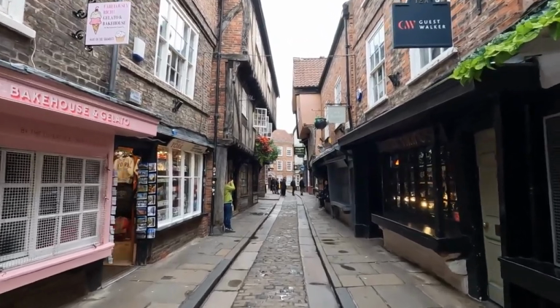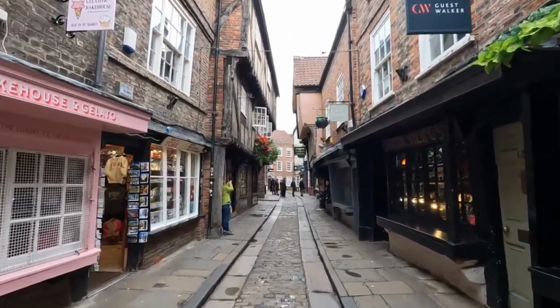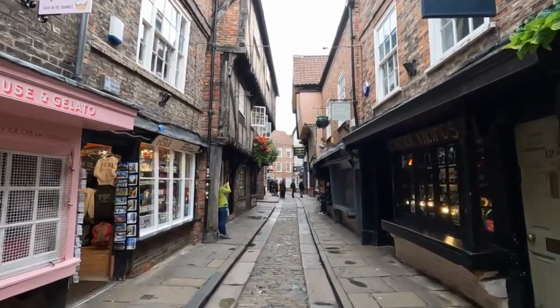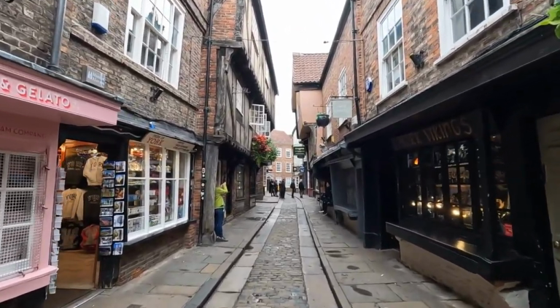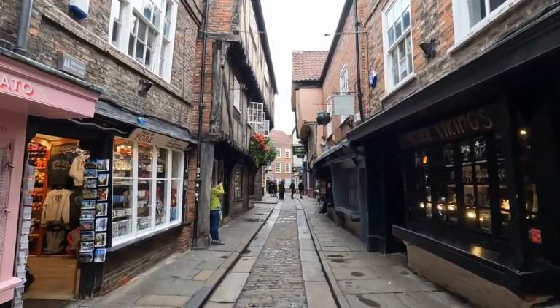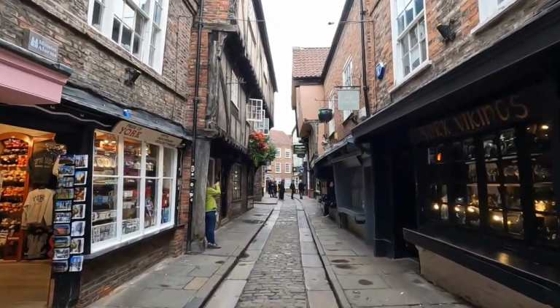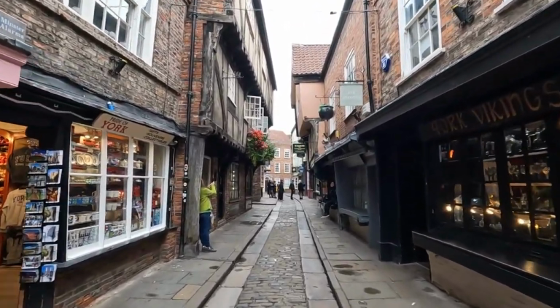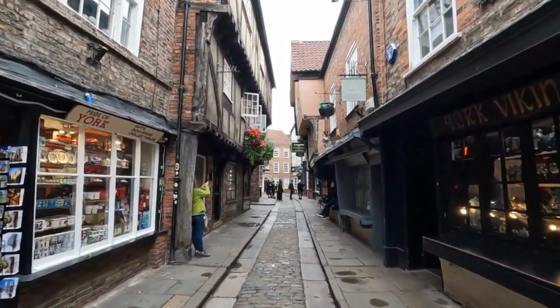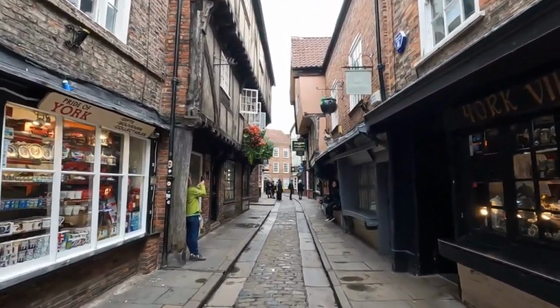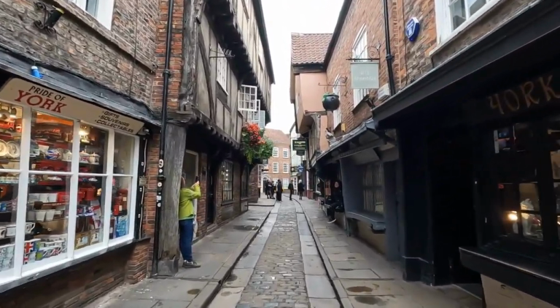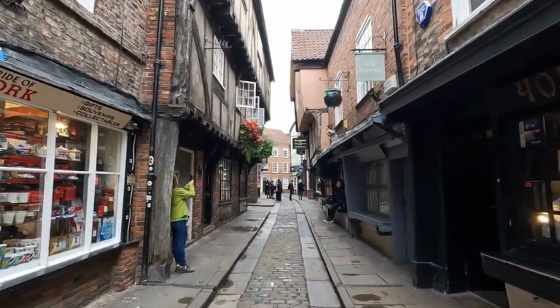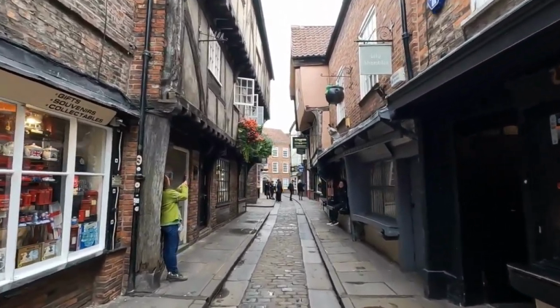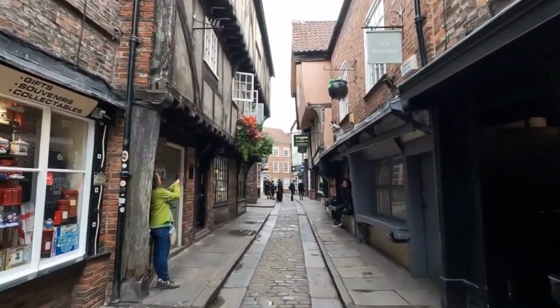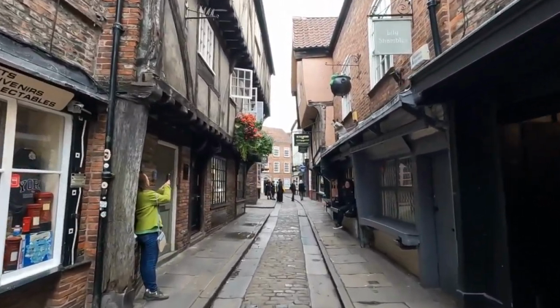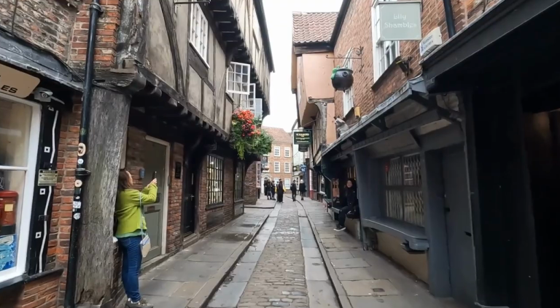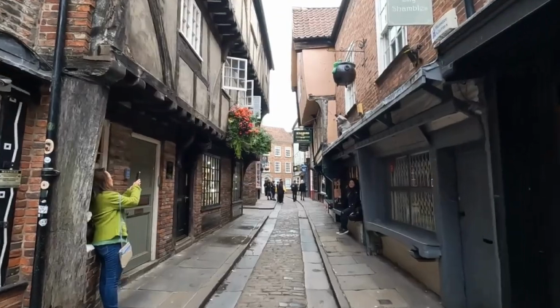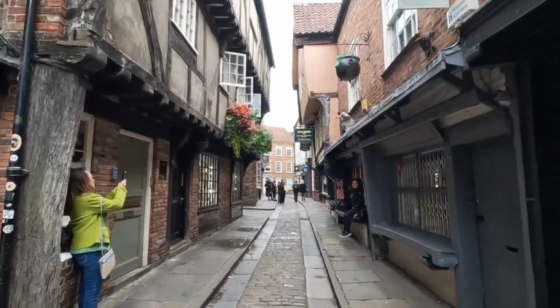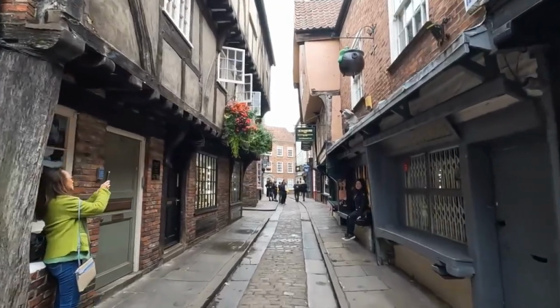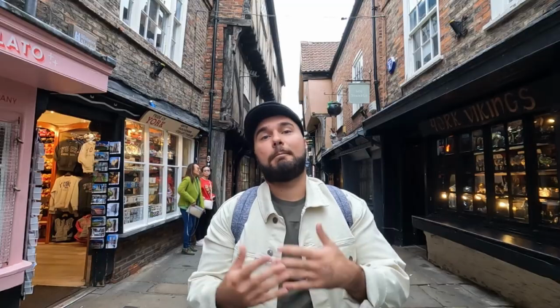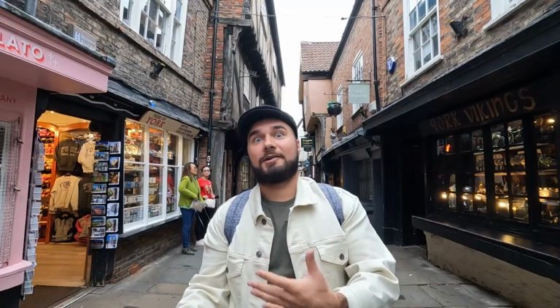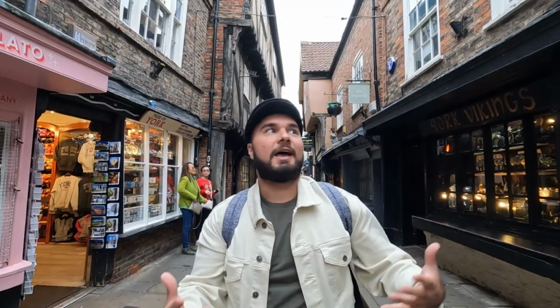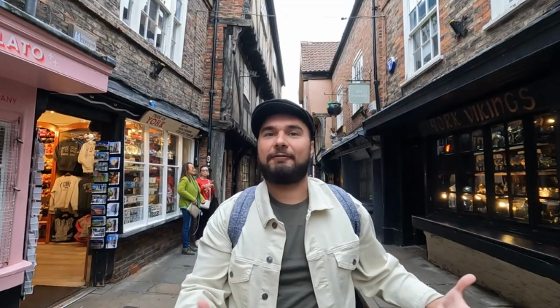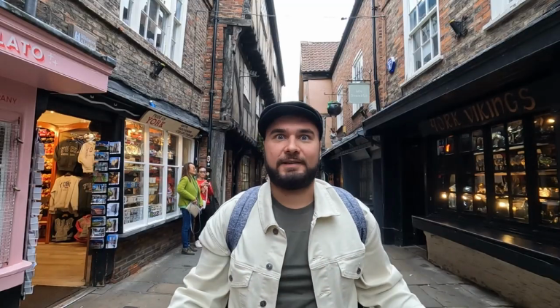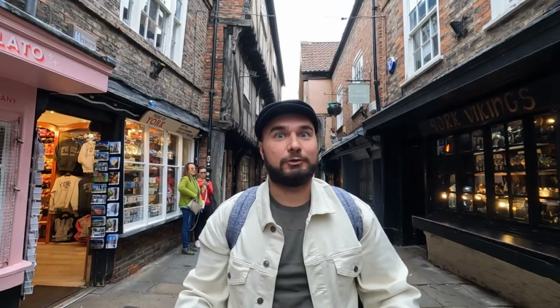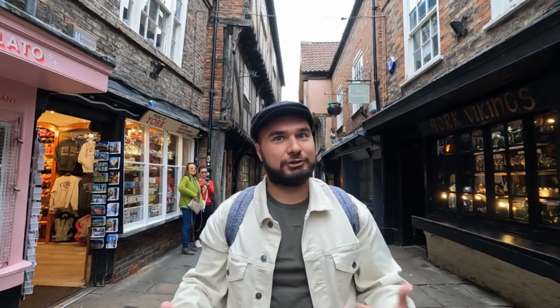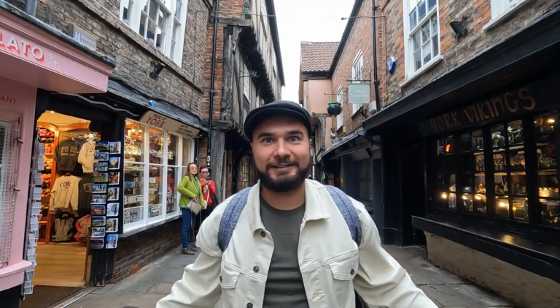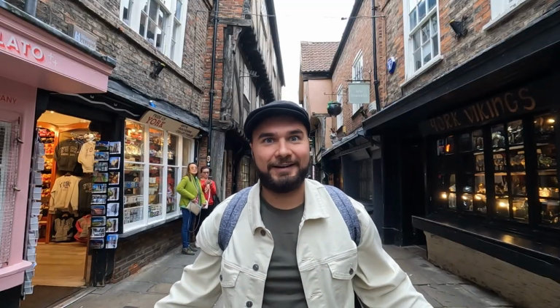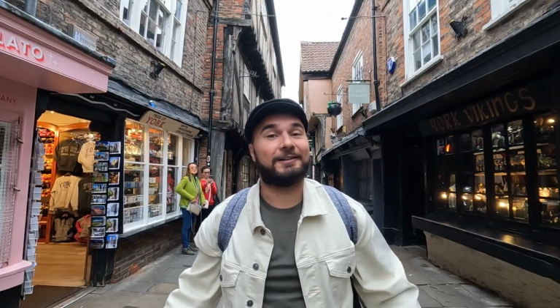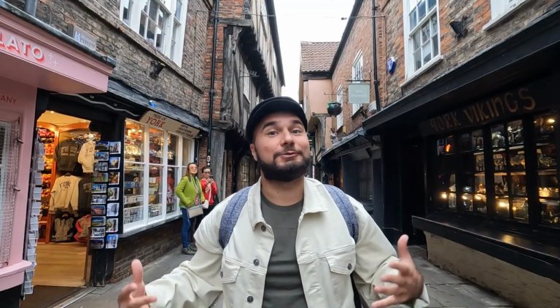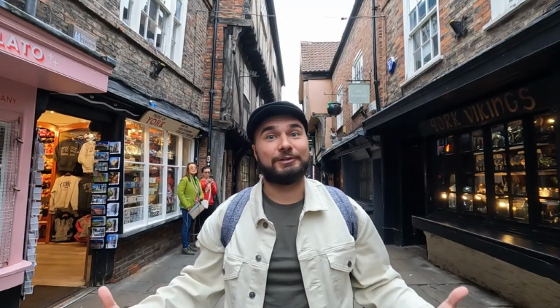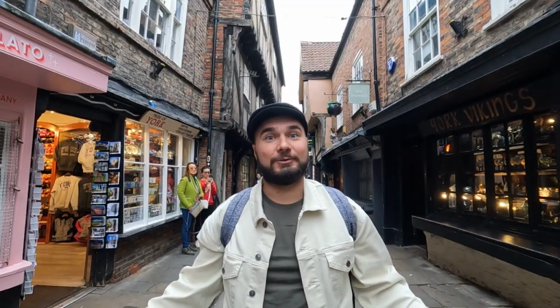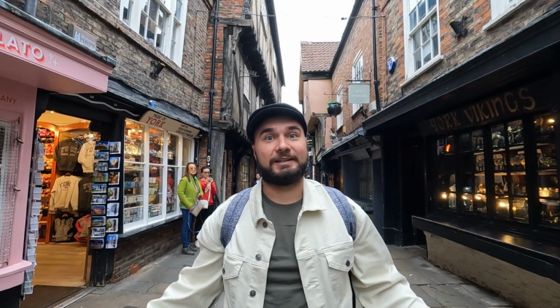So if you're into Harry Potter, Harry Potter's Diagon Alley was modeled after this. It looks just like Diagon Alley. It's really cool to see.